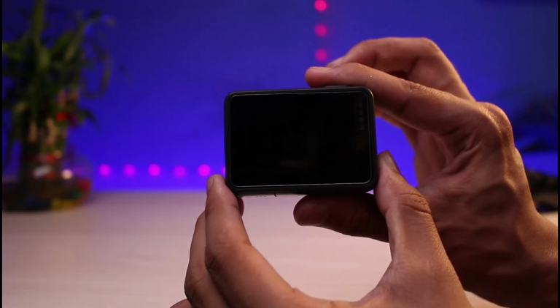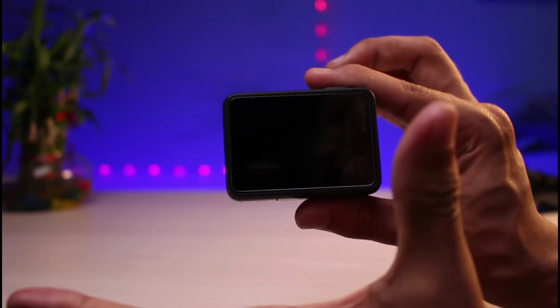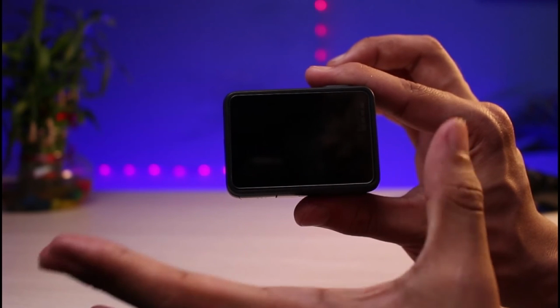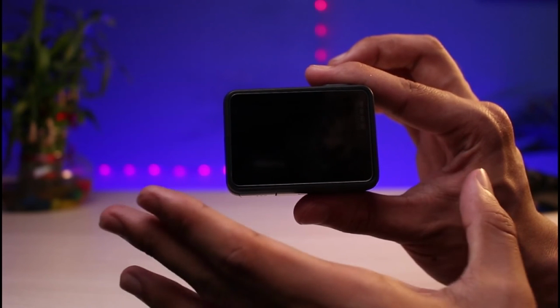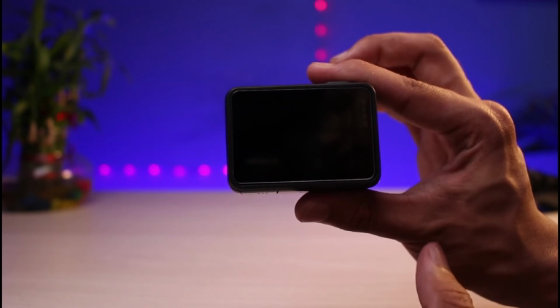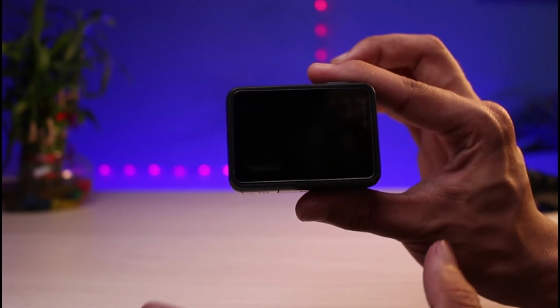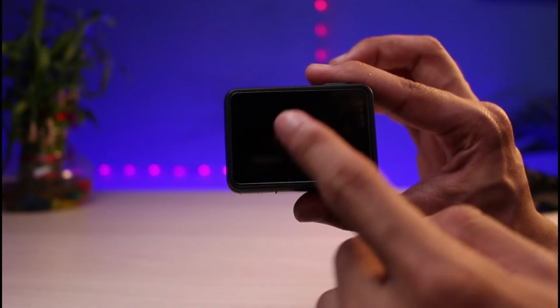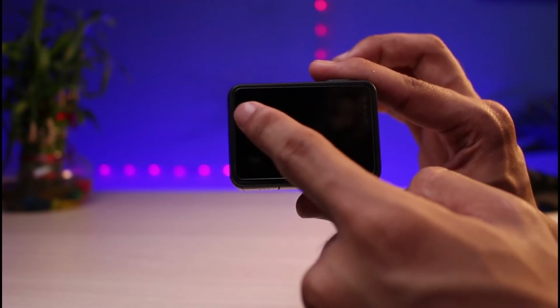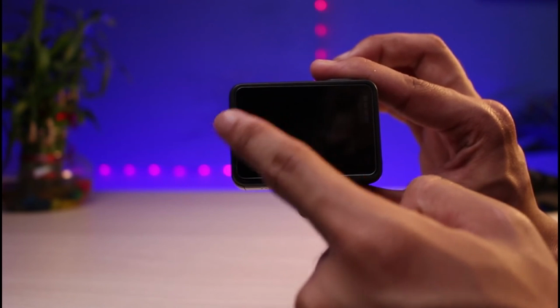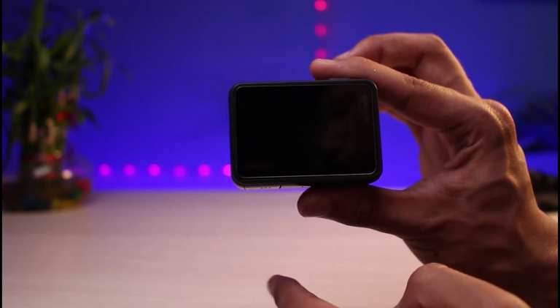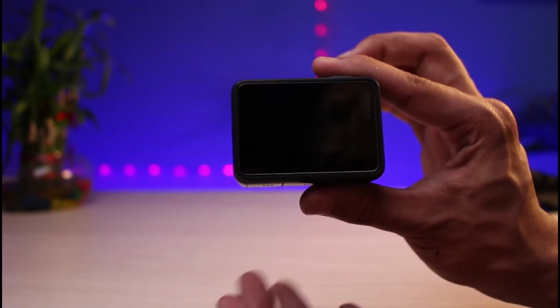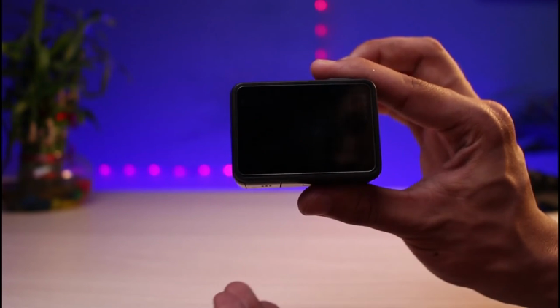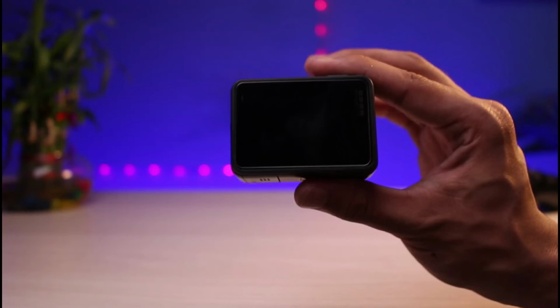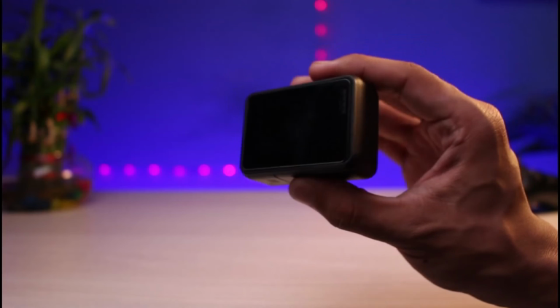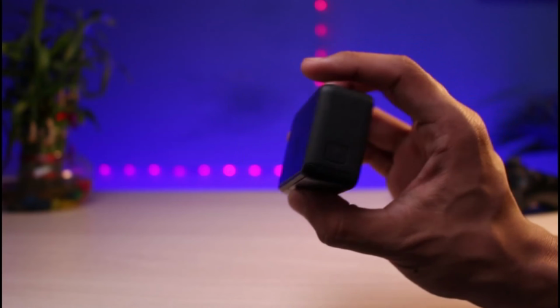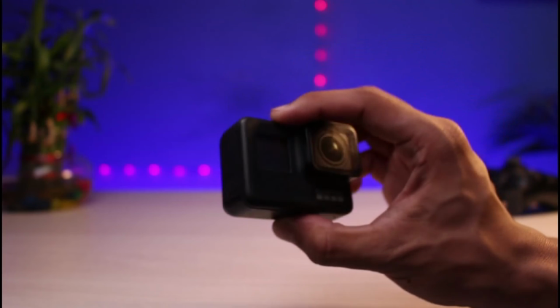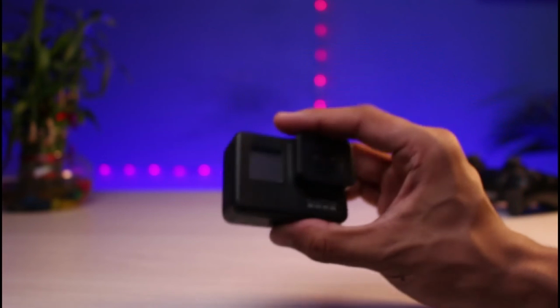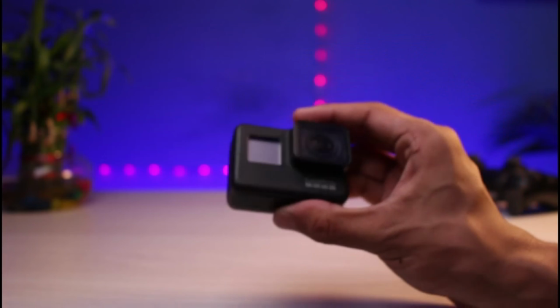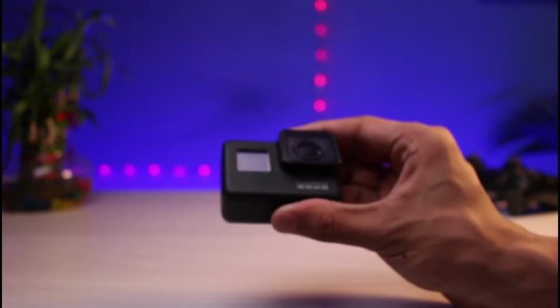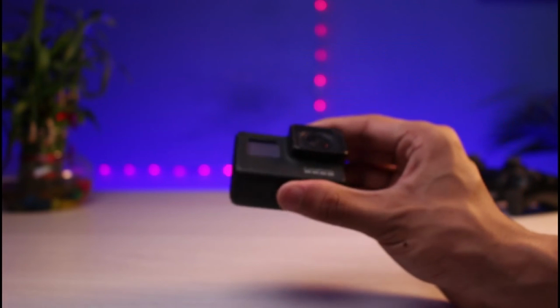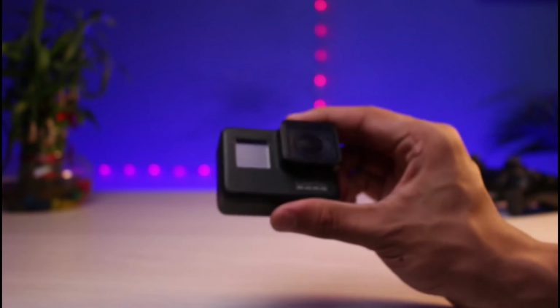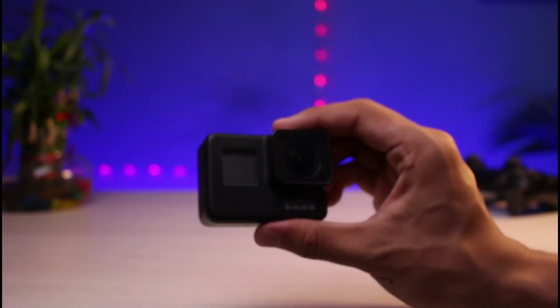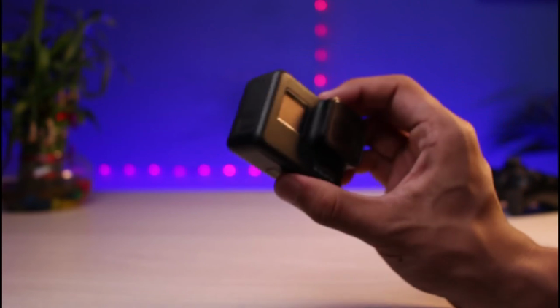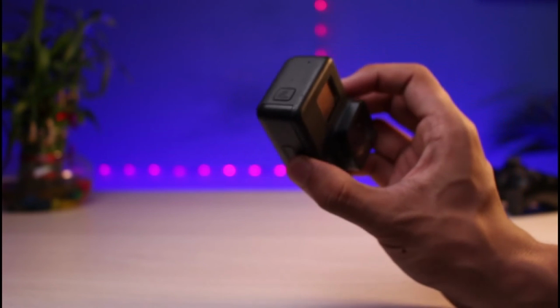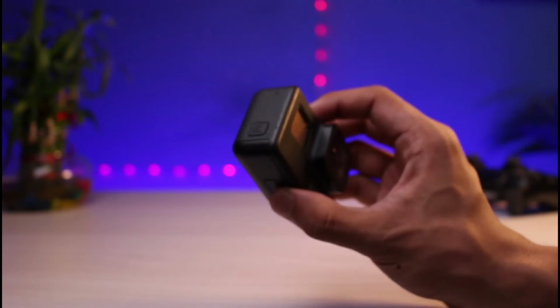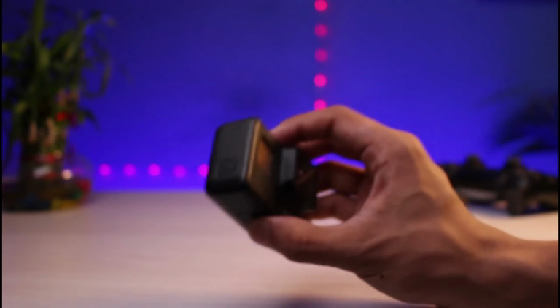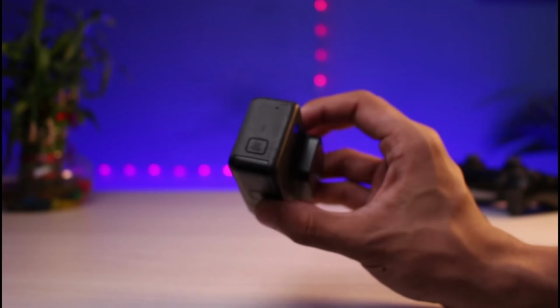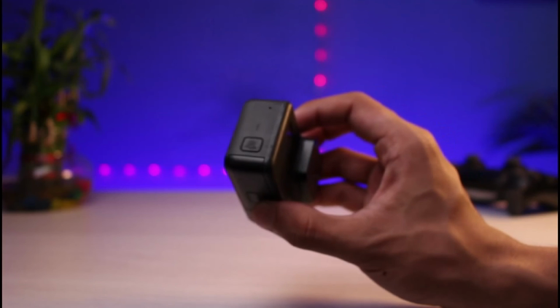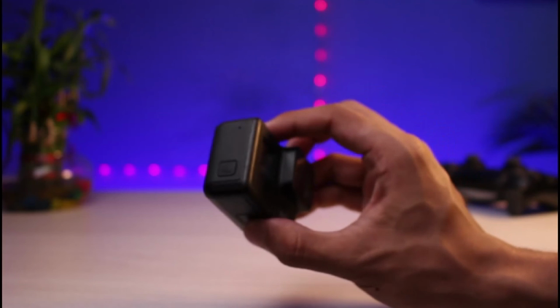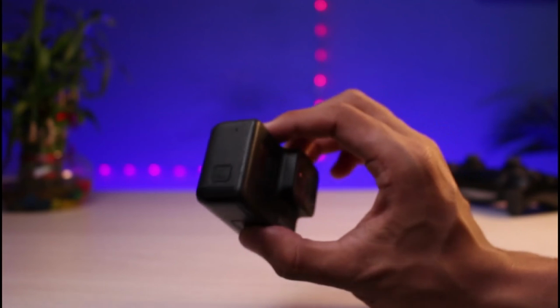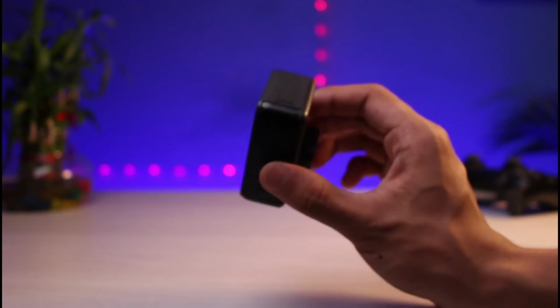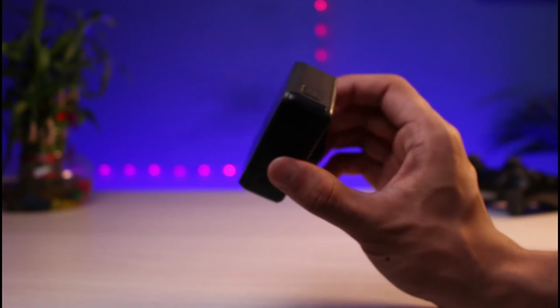Right over there, it's going to give you a blink start and the red light is also going to blink. Just like that, you have successfully turned off your GoPro. Now you can go ahead and remove the battery, charge it if you want, and do lots of other stuff.